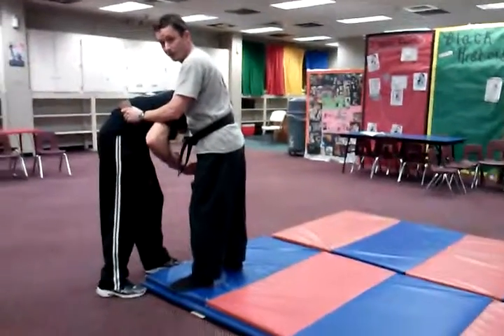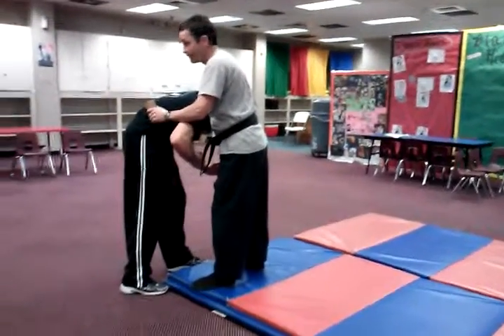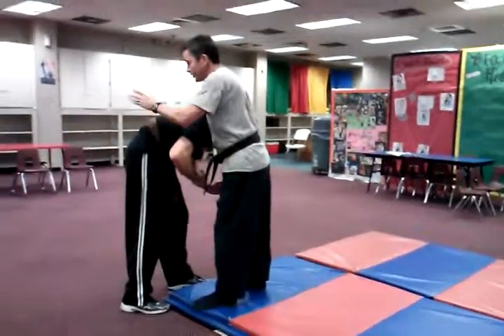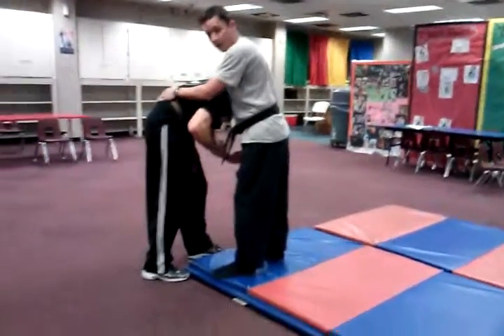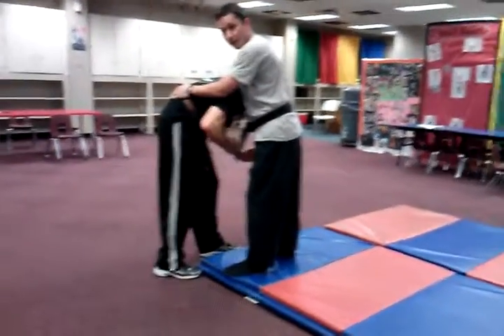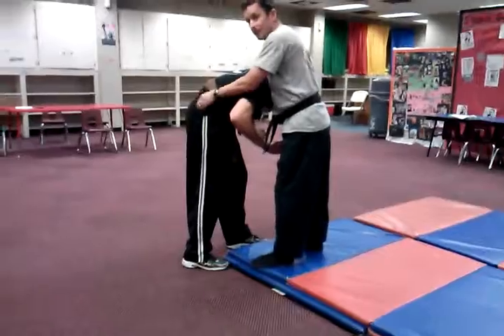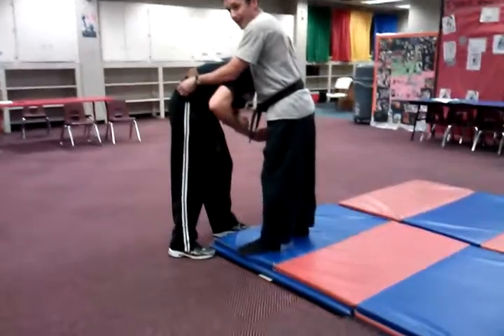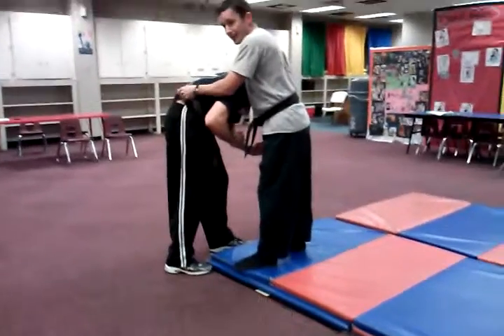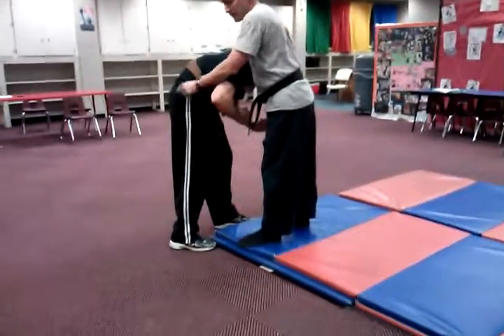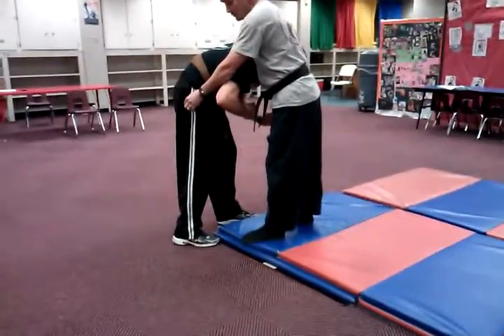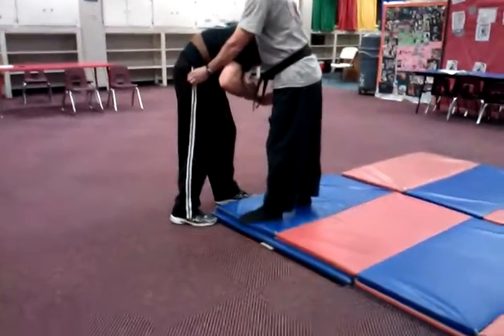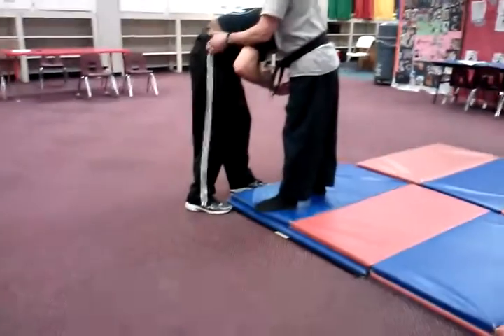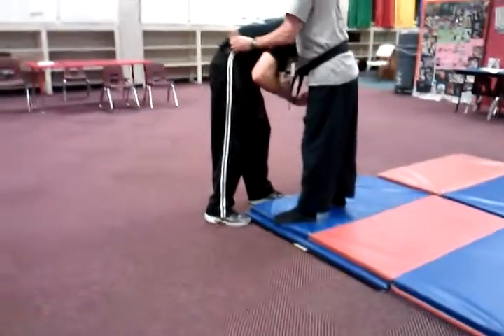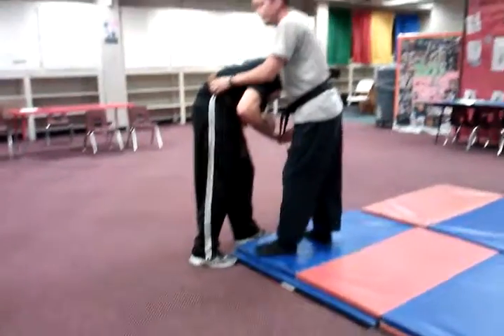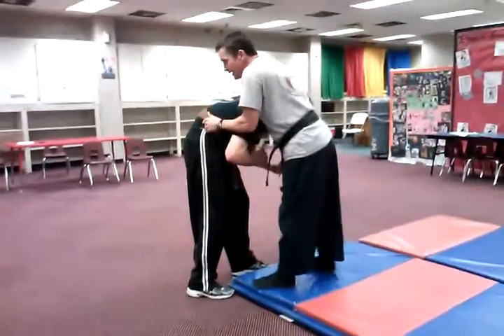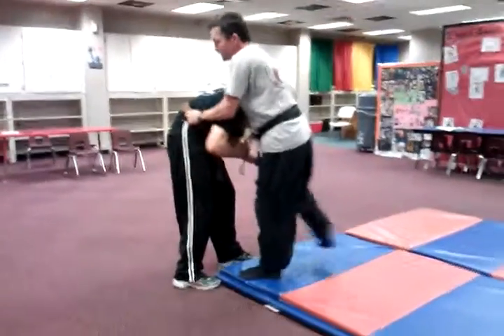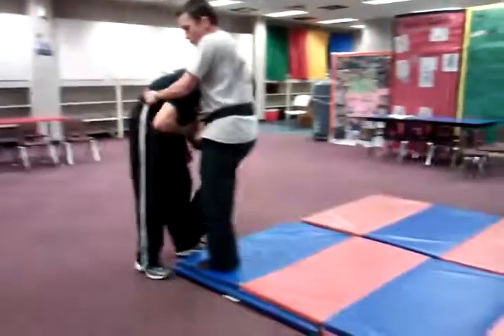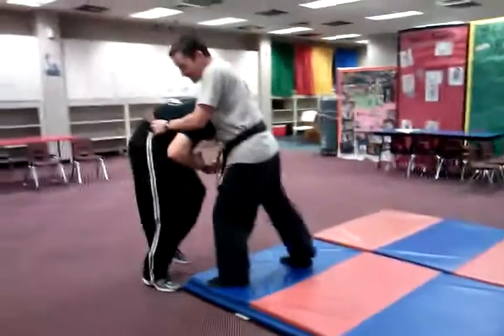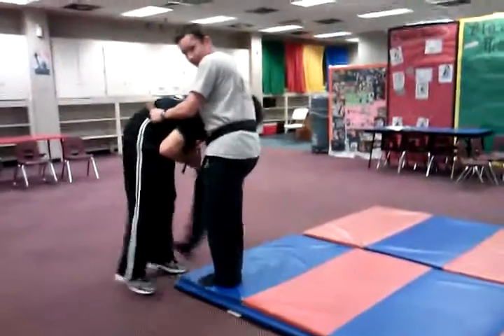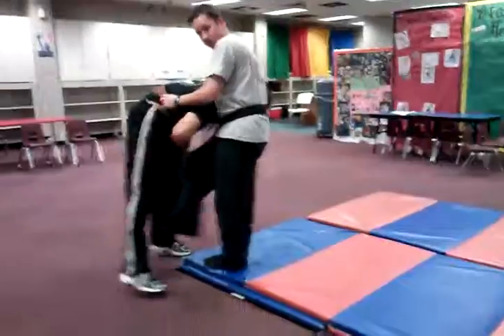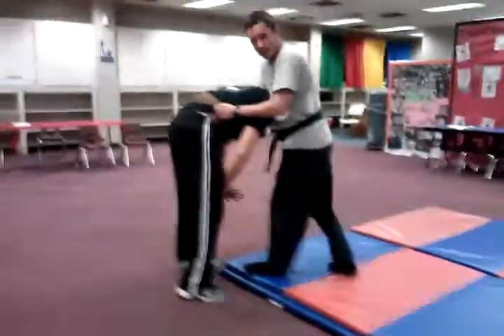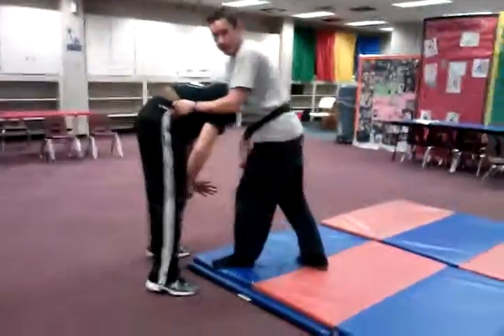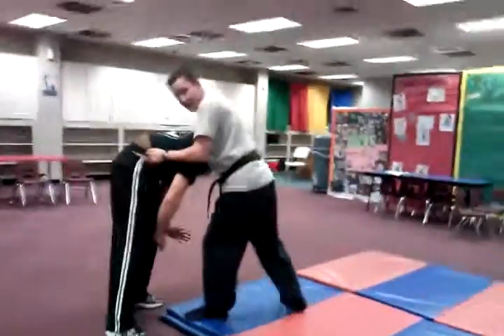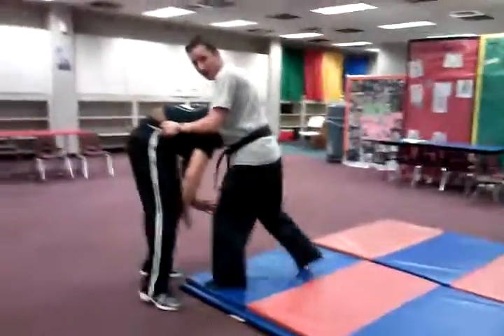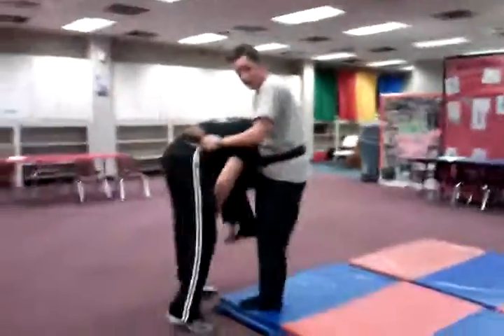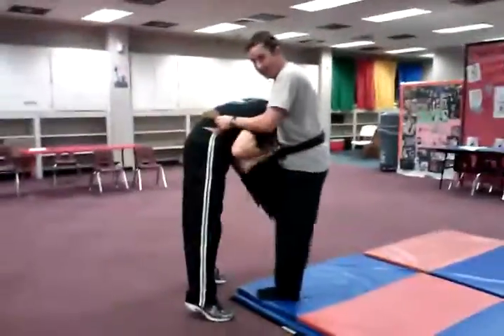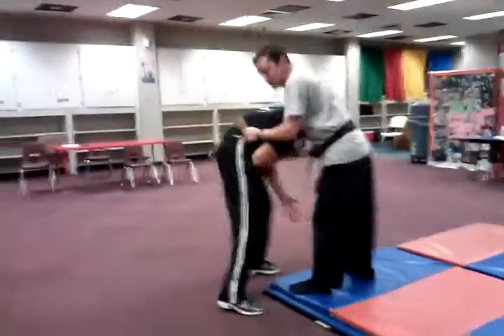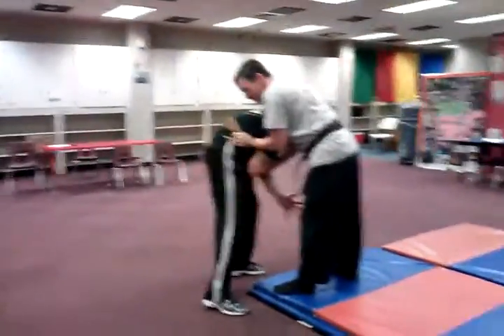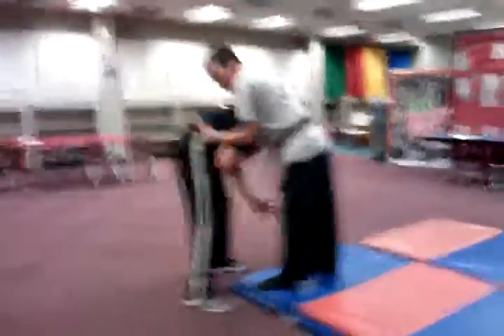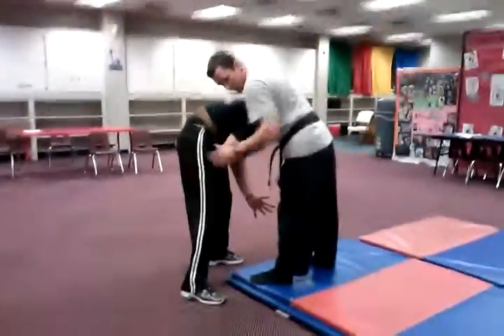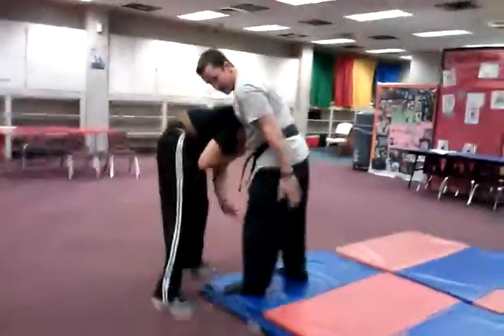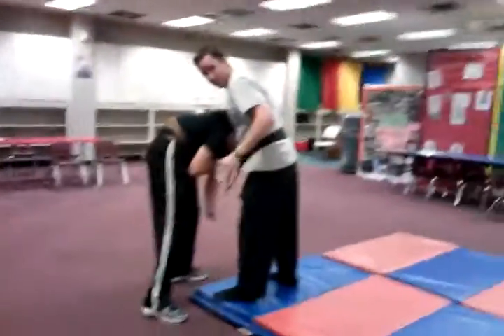If they don't have a belt, like in real life, you grab a regular belt, their pants leg — whatever you can grab. You still want to keep kicking to keep them off their knees as you prepare to sit down on your butt.